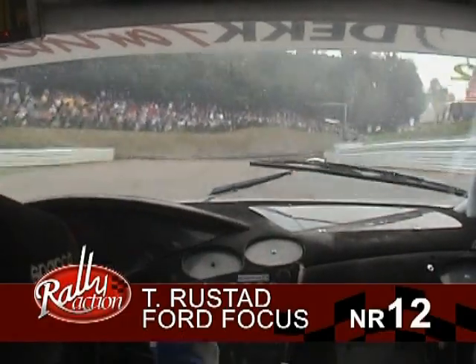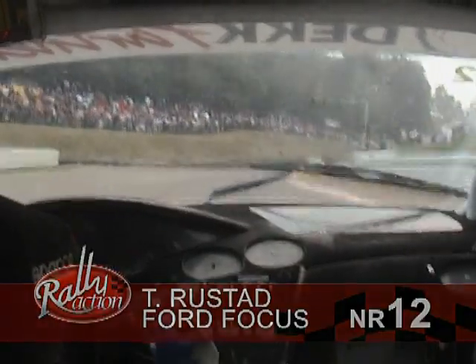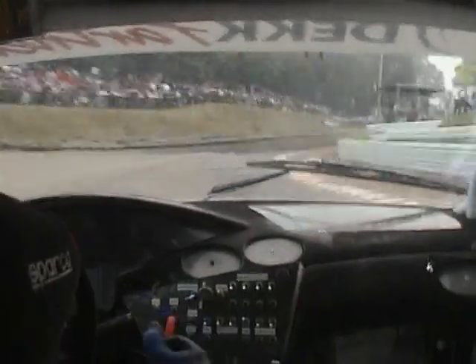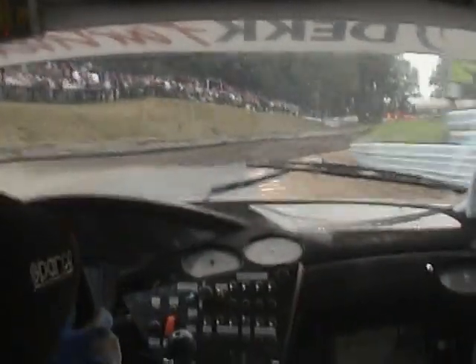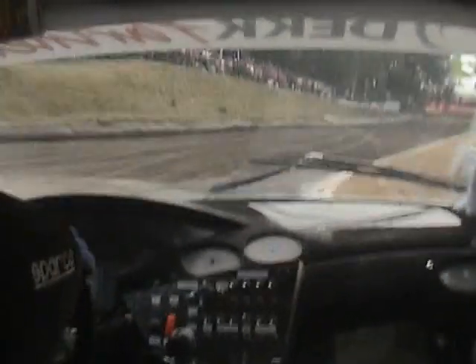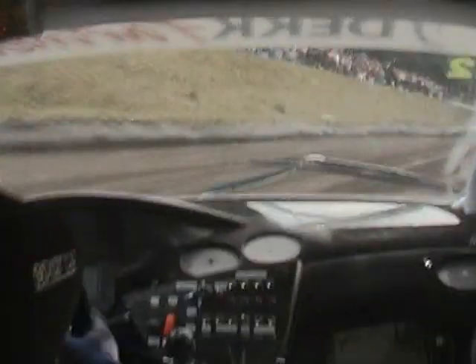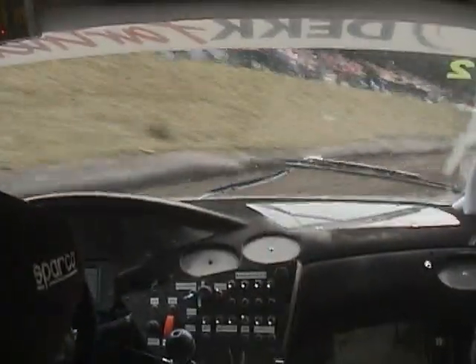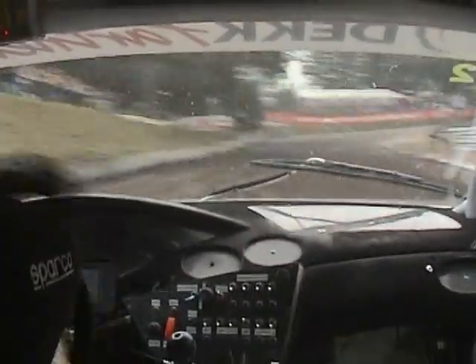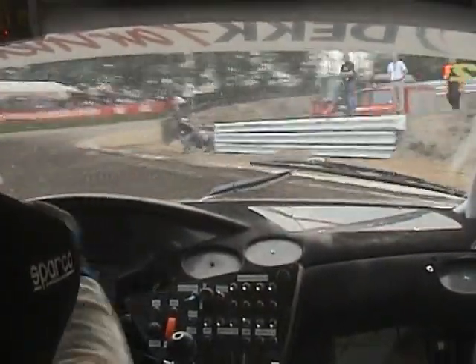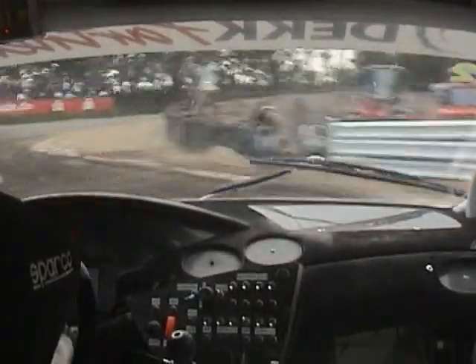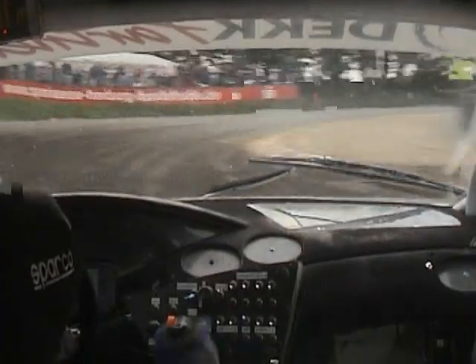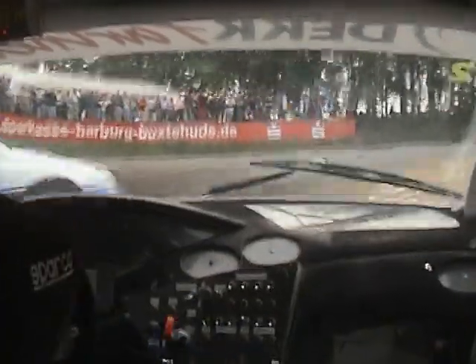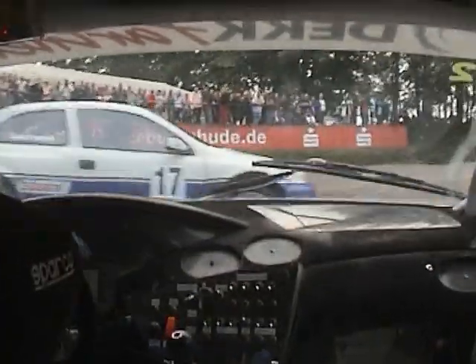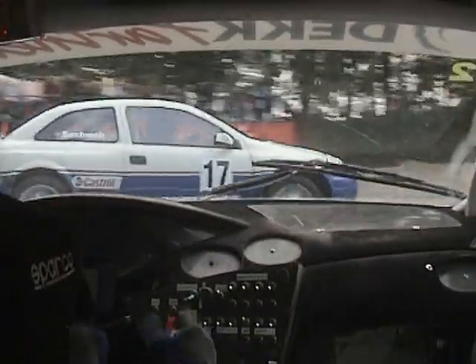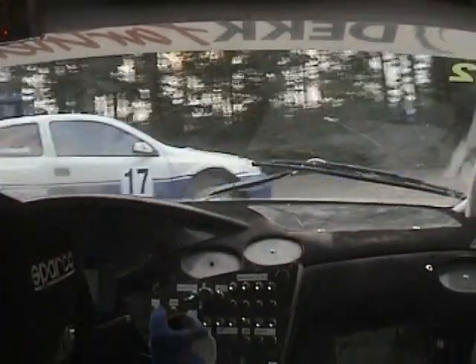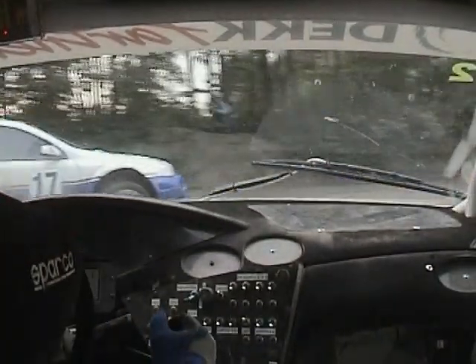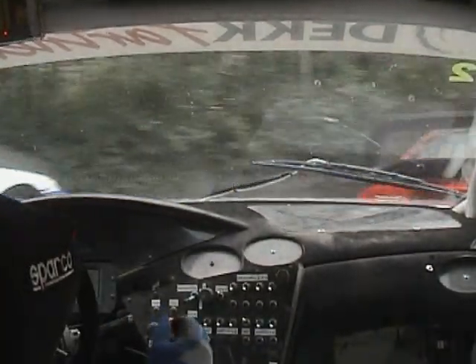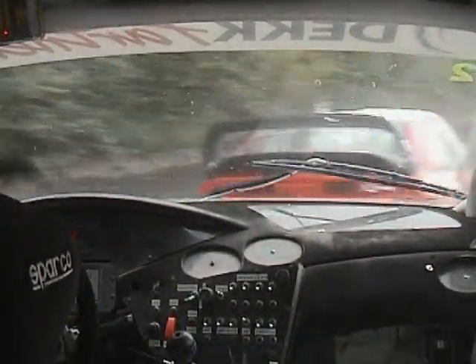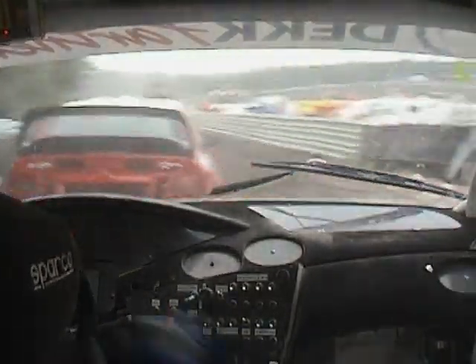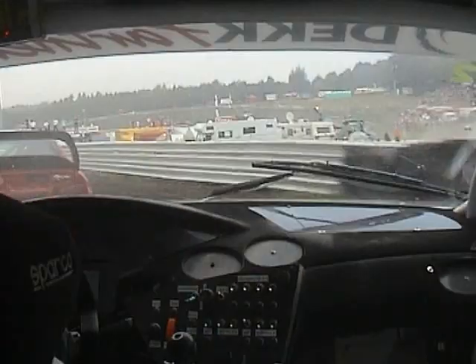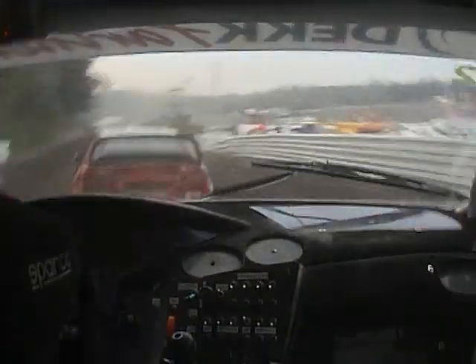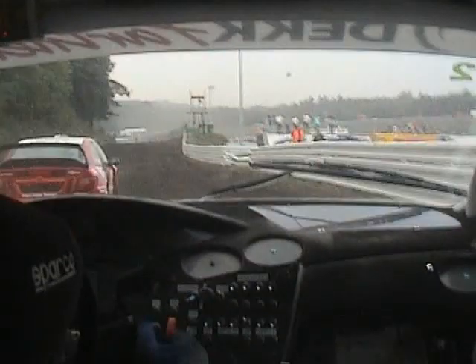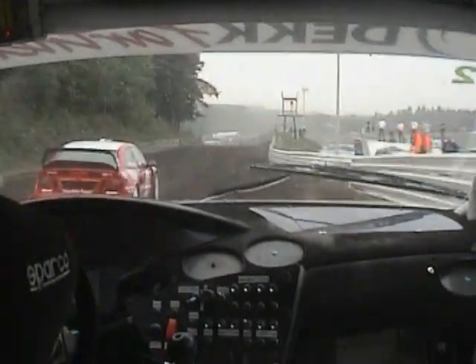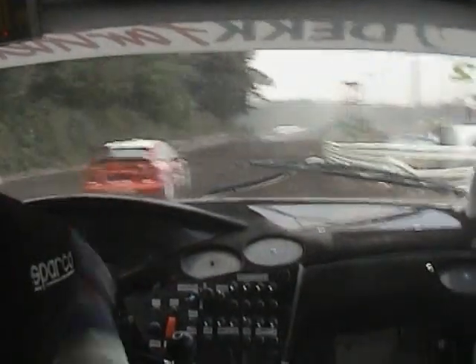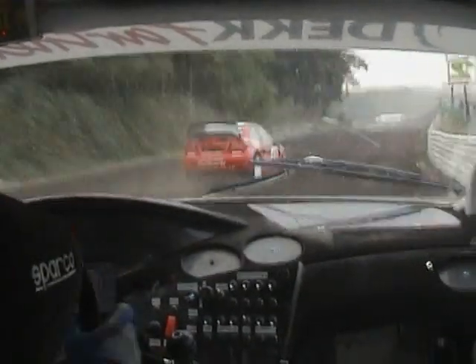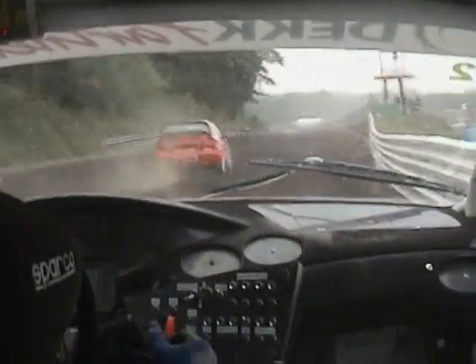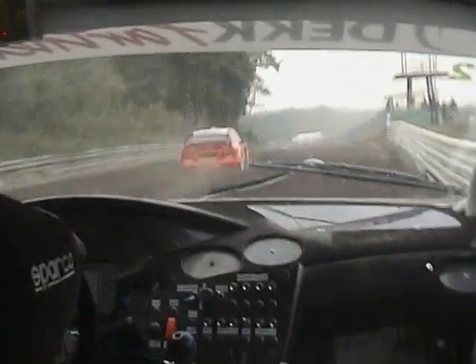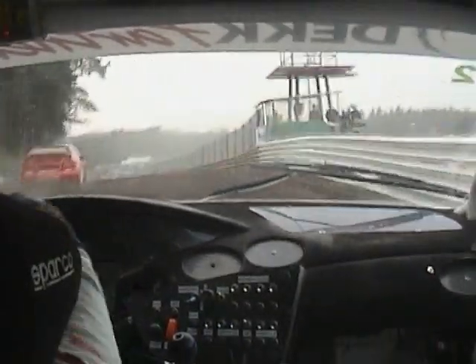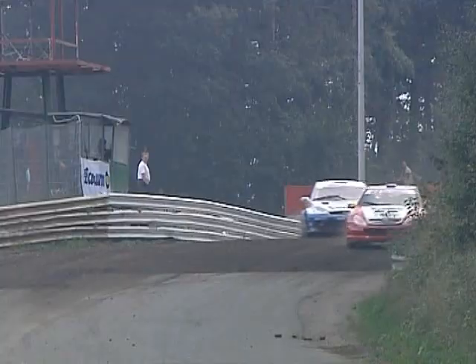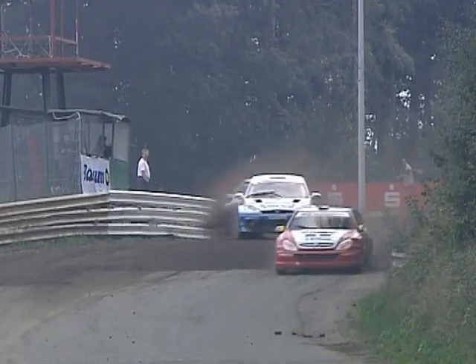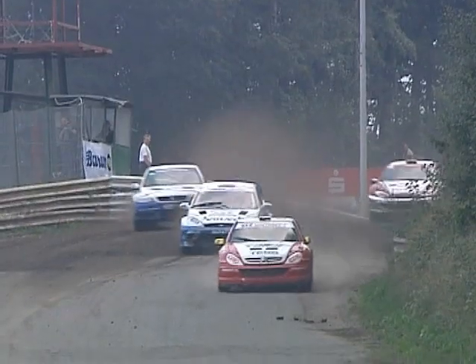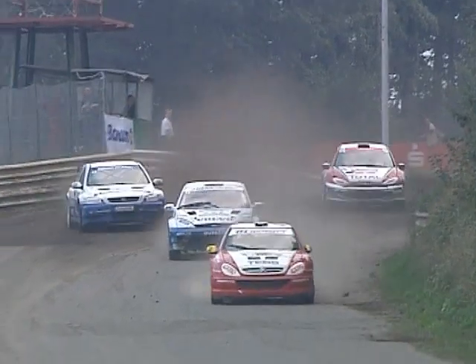Tommy Rustad goes on towards the checkered flag here in these heats, which of course determine the position in the series of finals building up to the A final. Great action from our onboard cameras here.